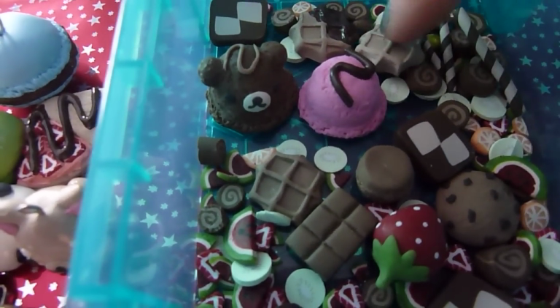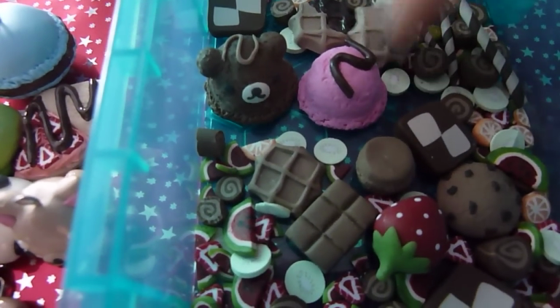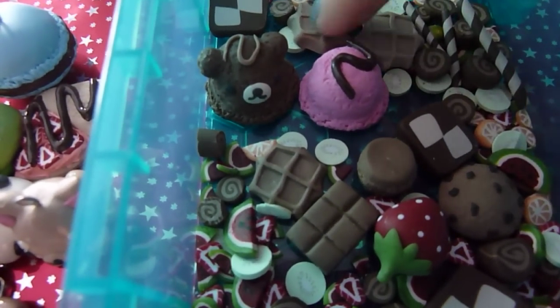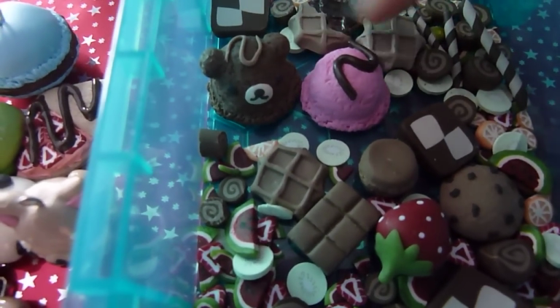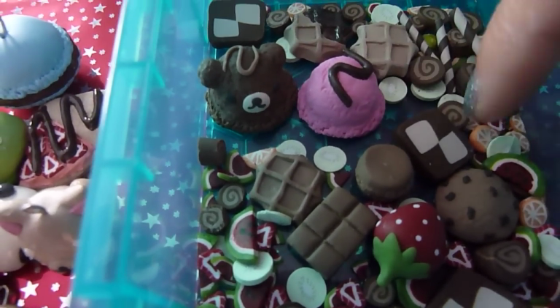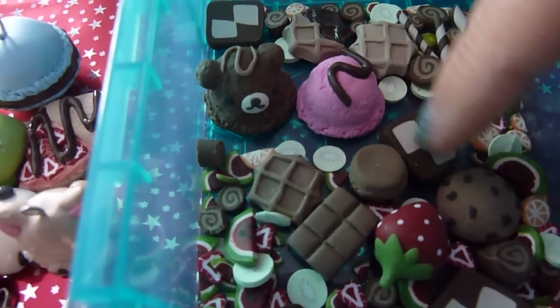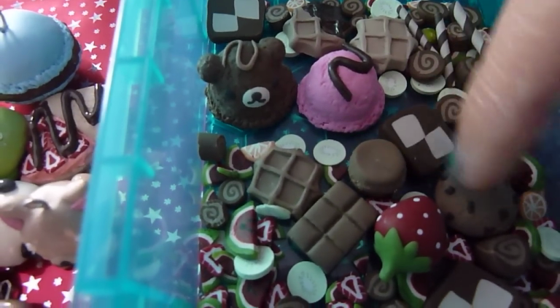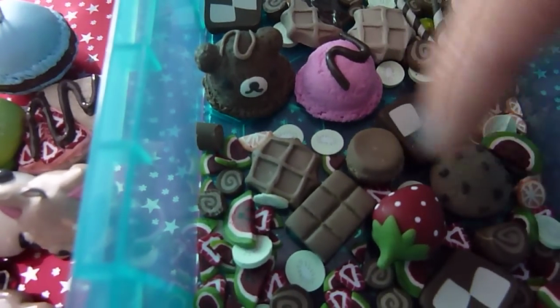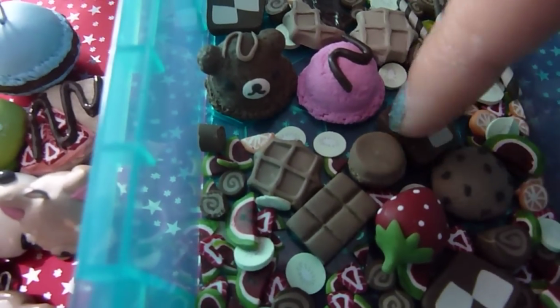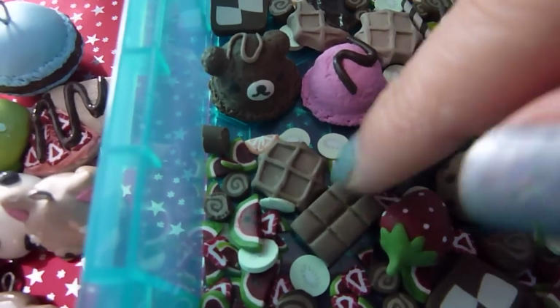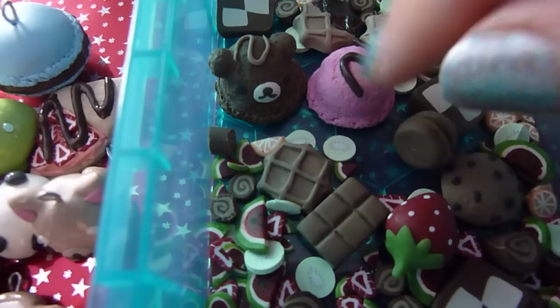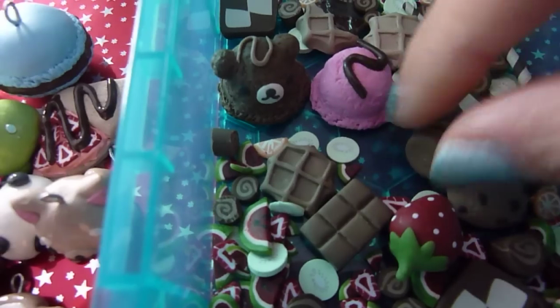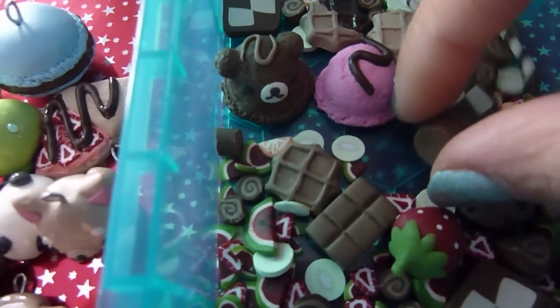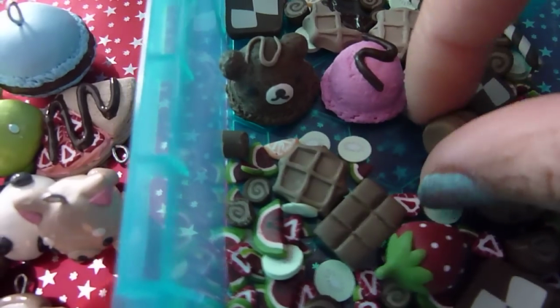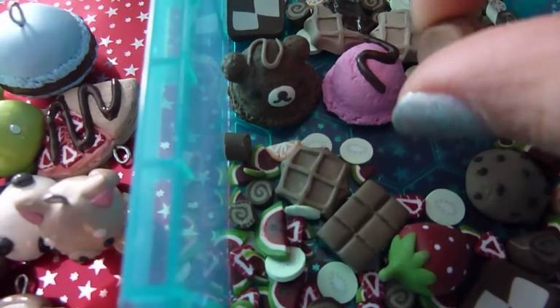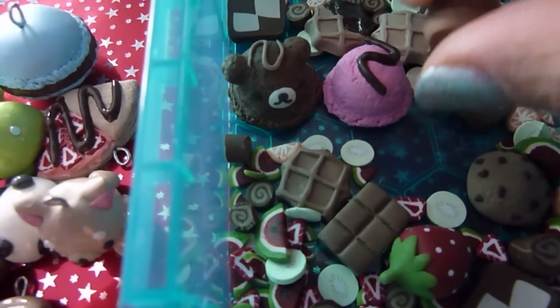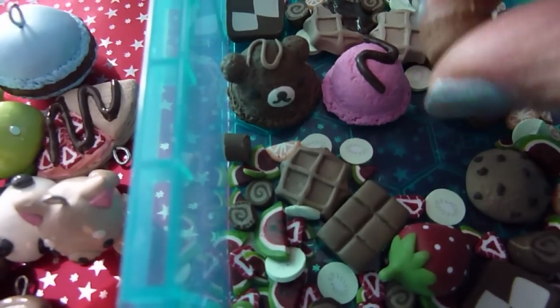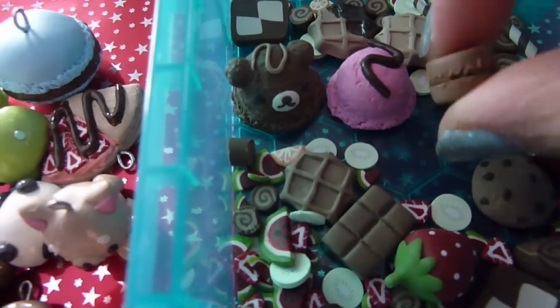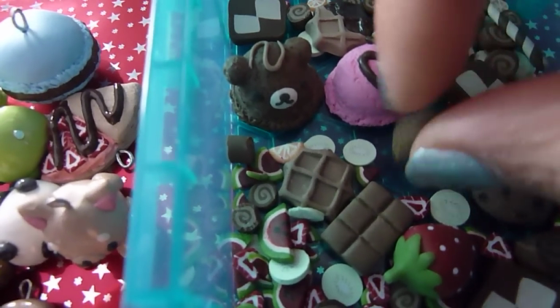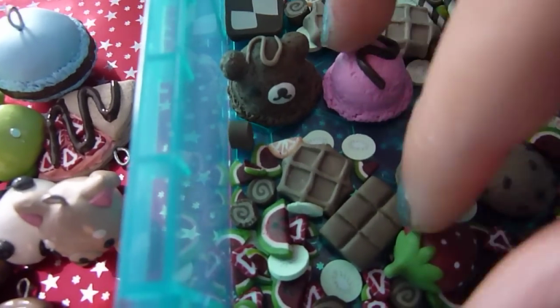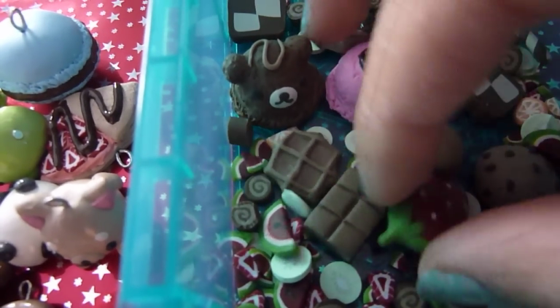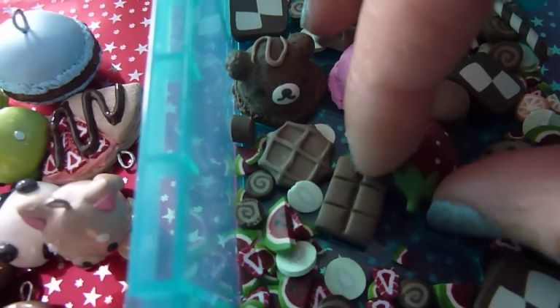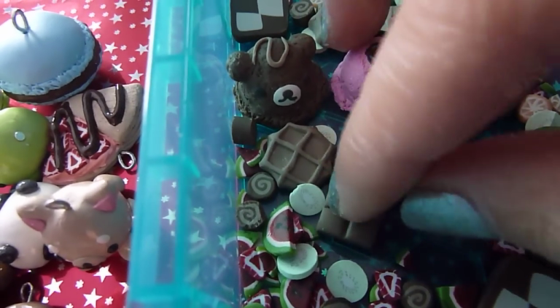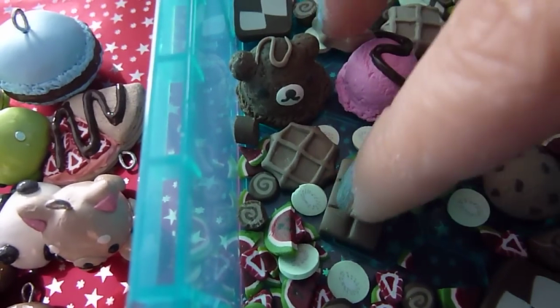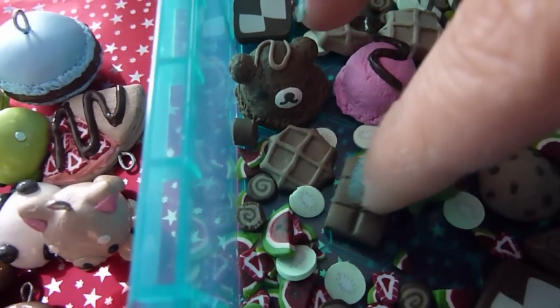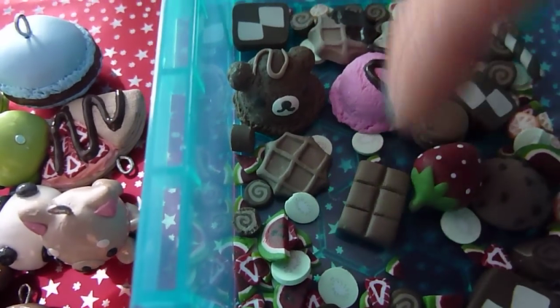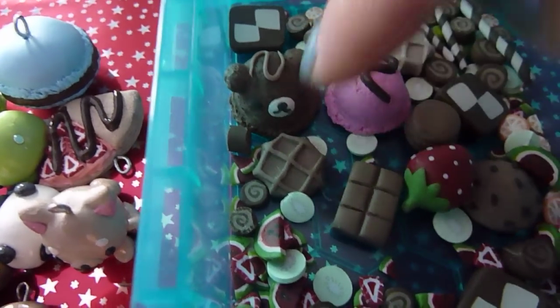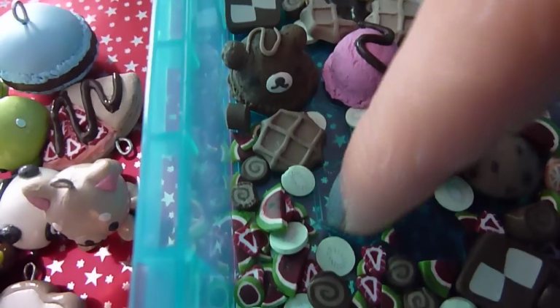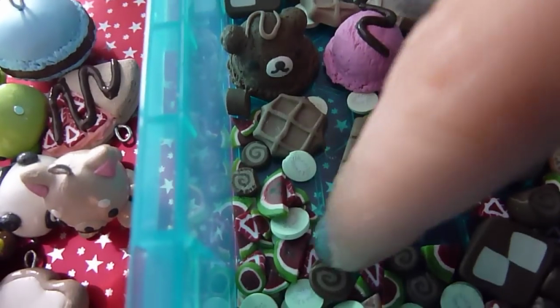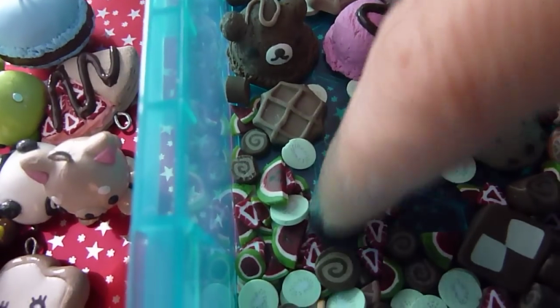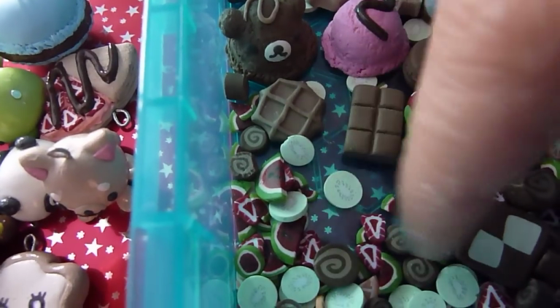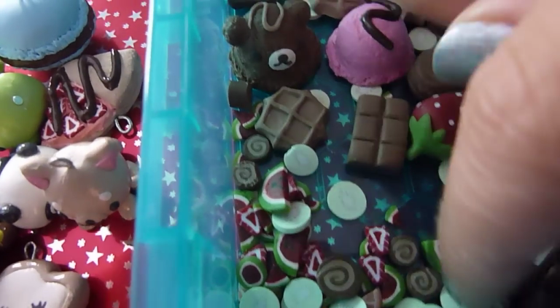Some waffles, cookies, a macaroon, strawberry, chocolate bar, and cane slices.